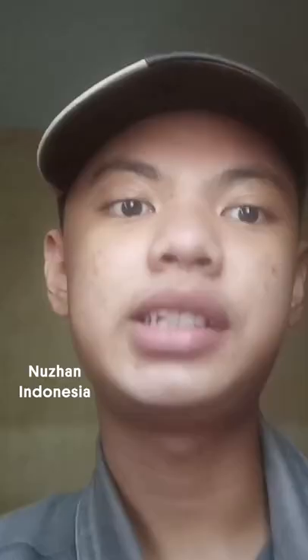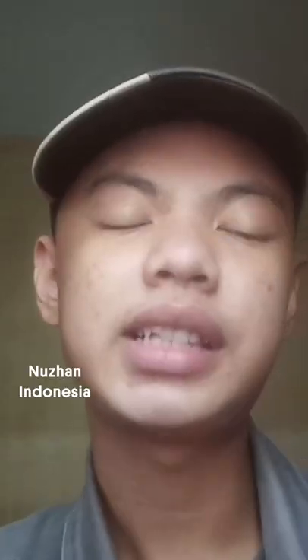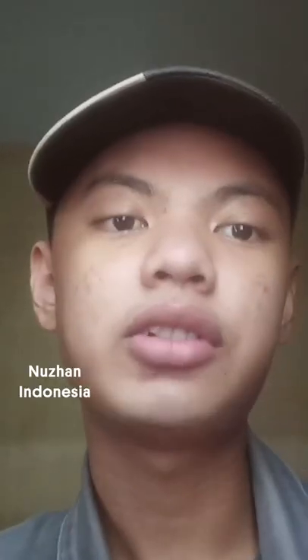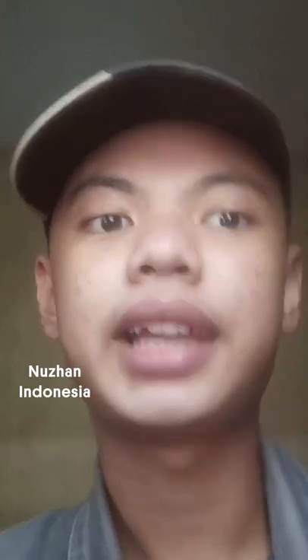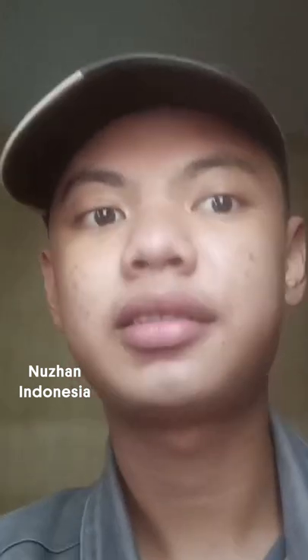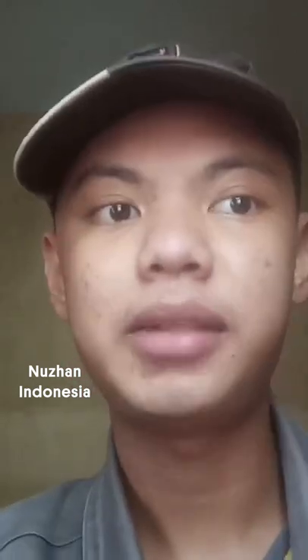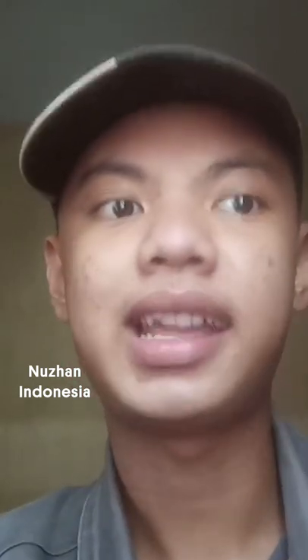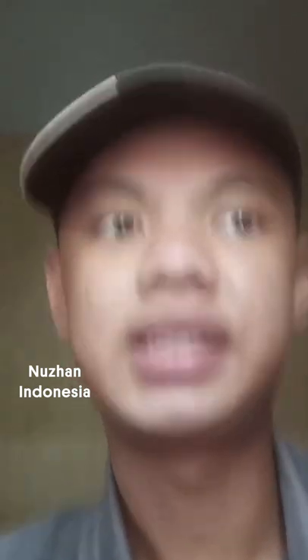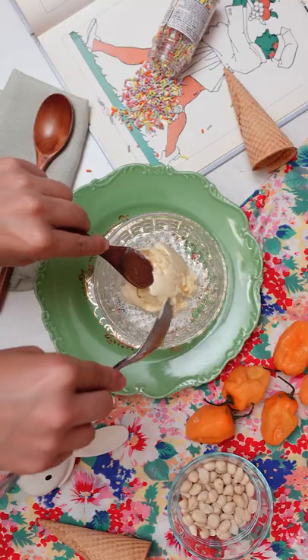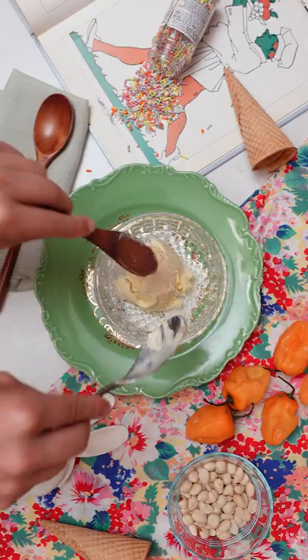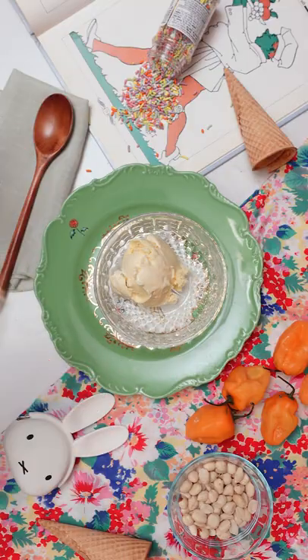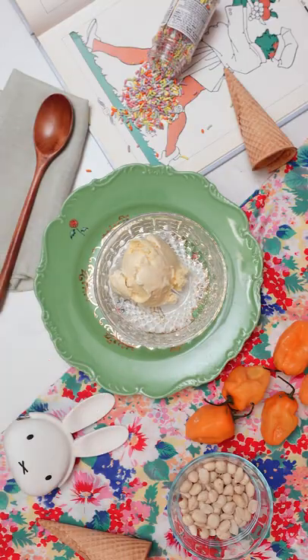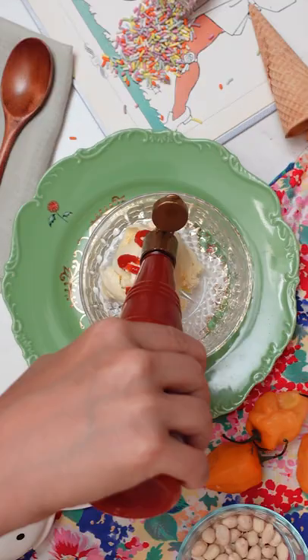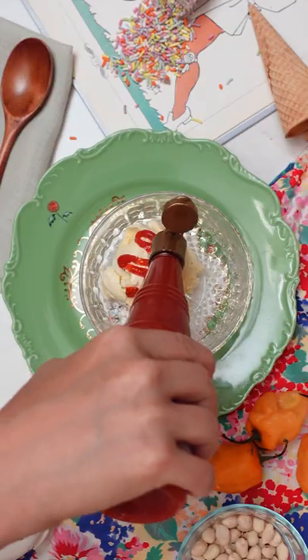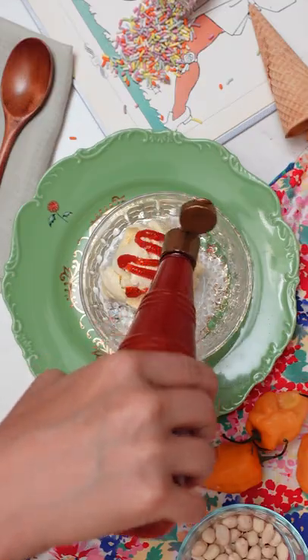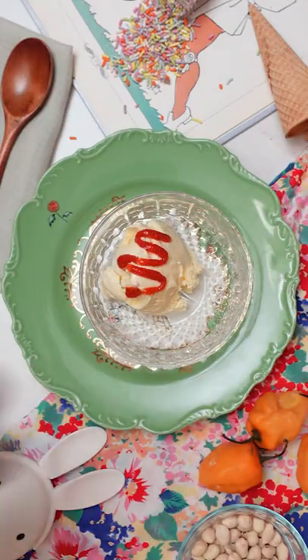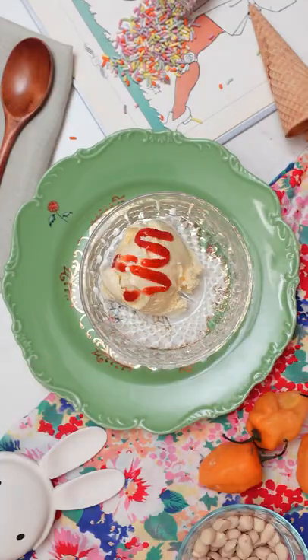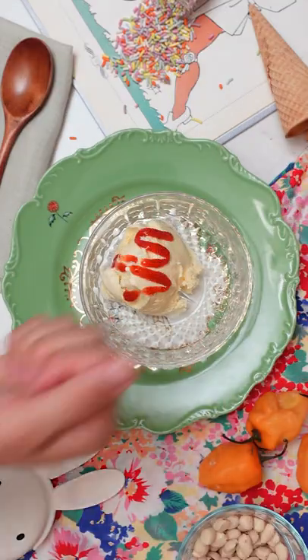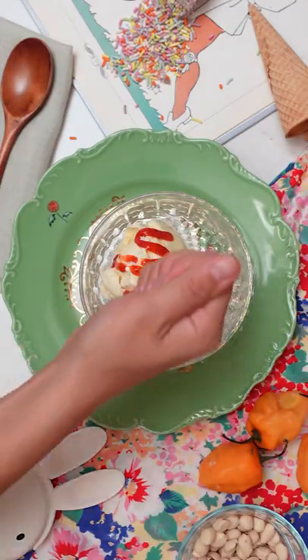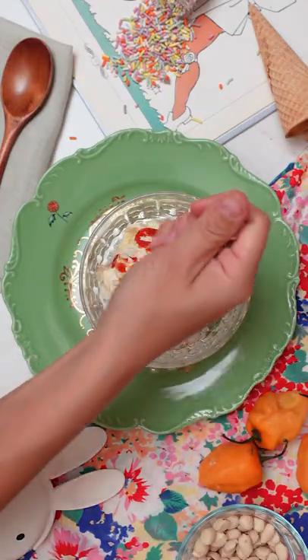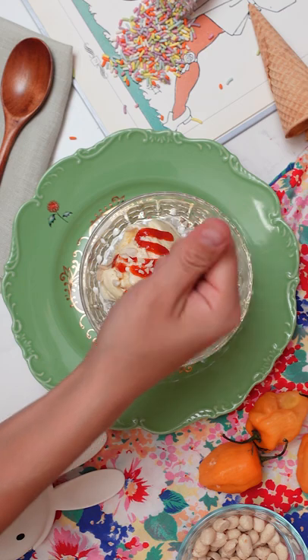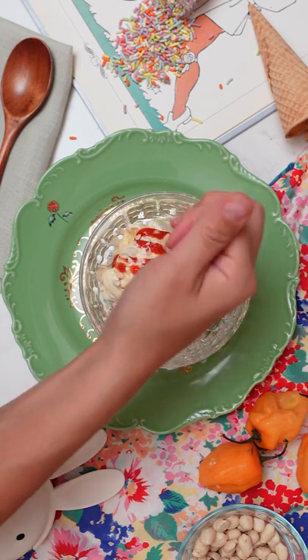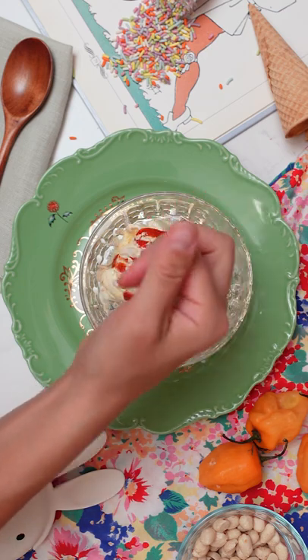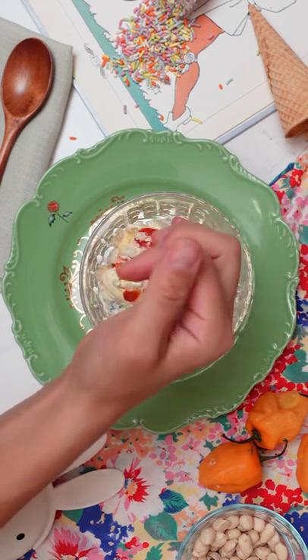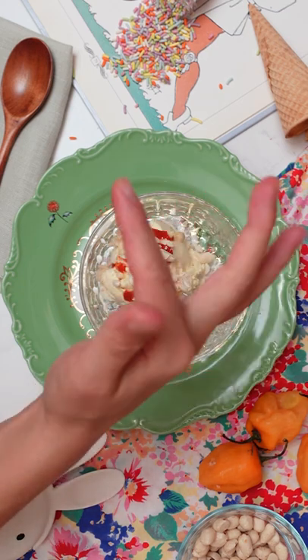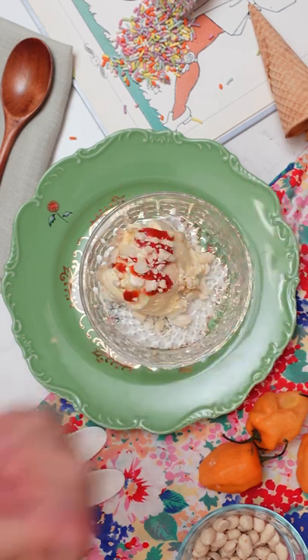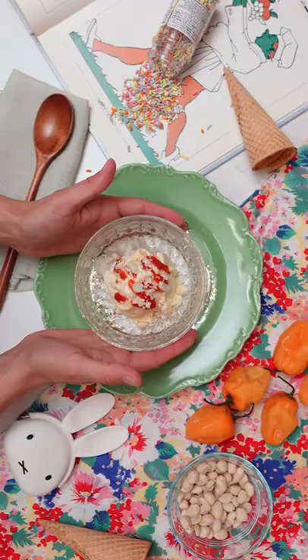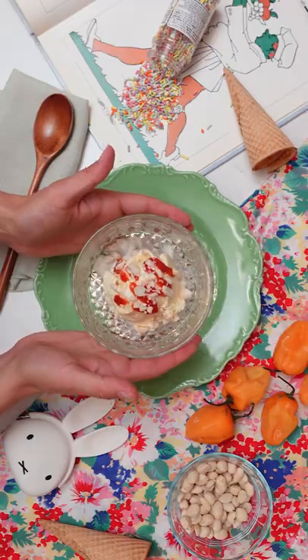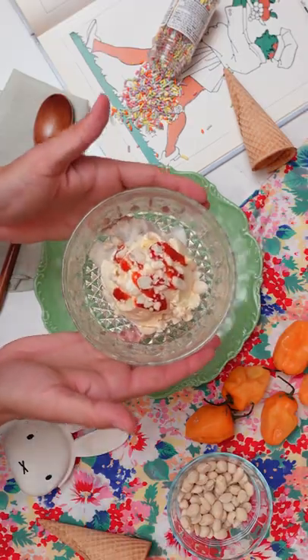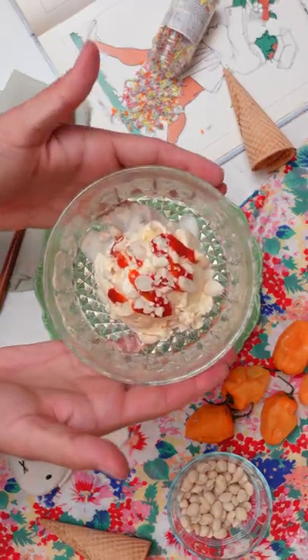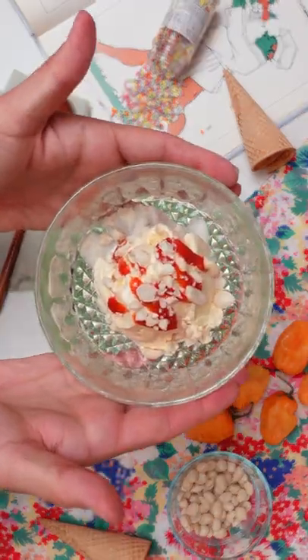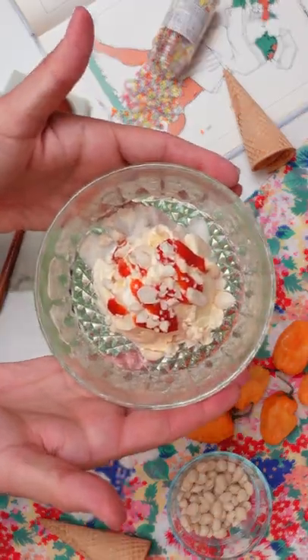Chili sauce and caramel nuts. With vanilla ice cream you can get sweet, spicy, and savory in your ice cream. It's really delicious.